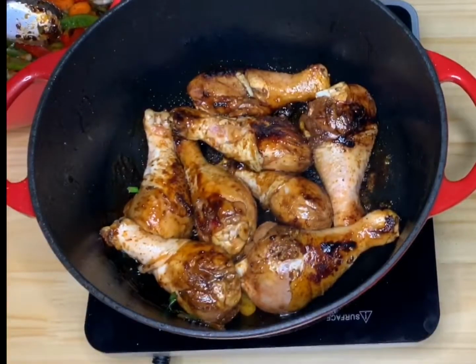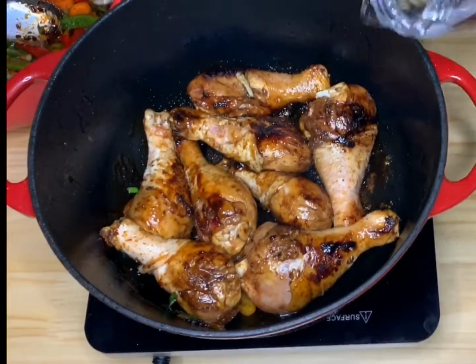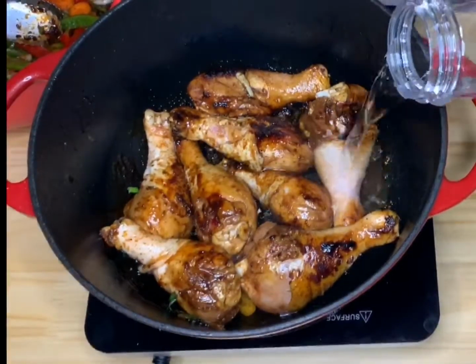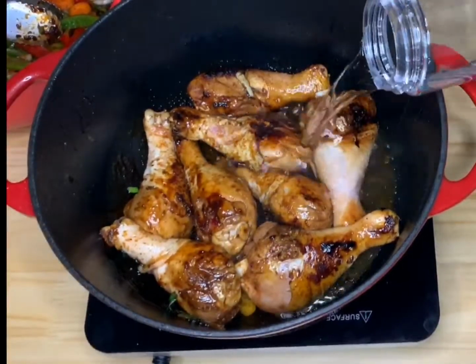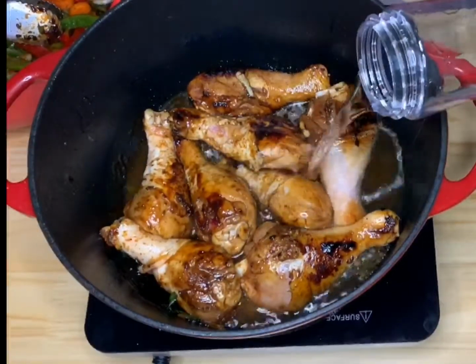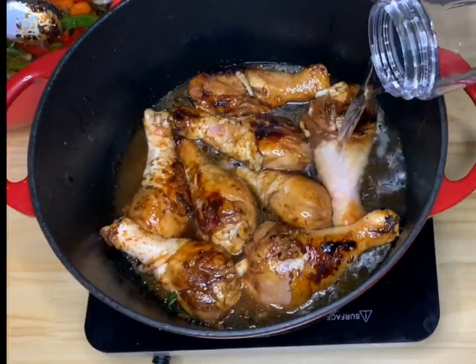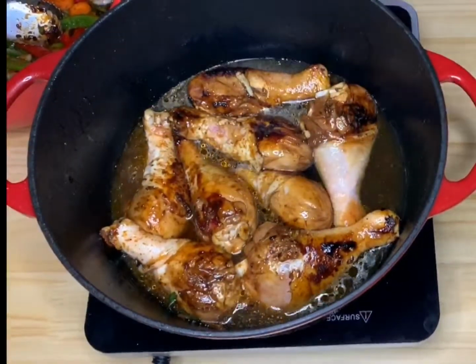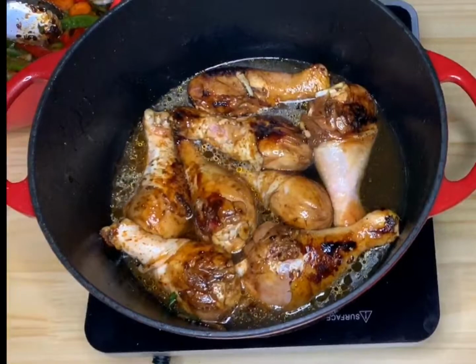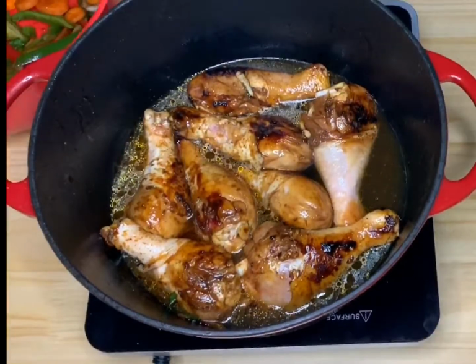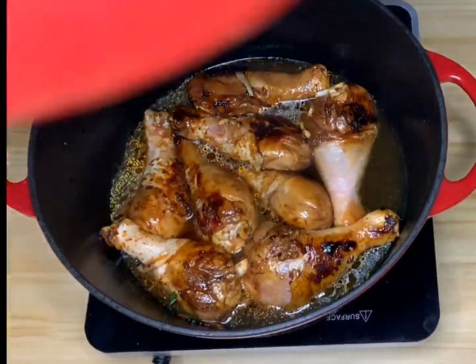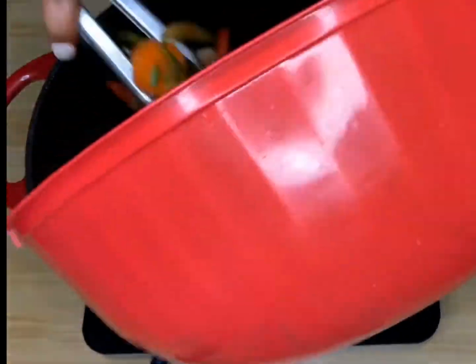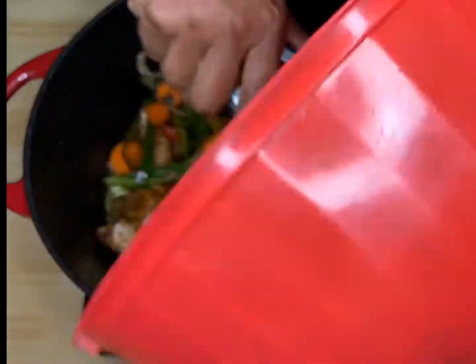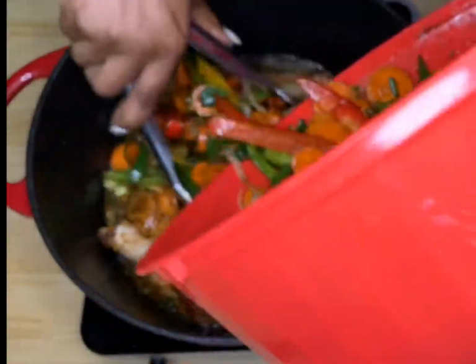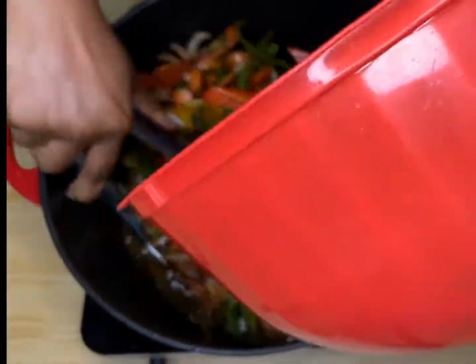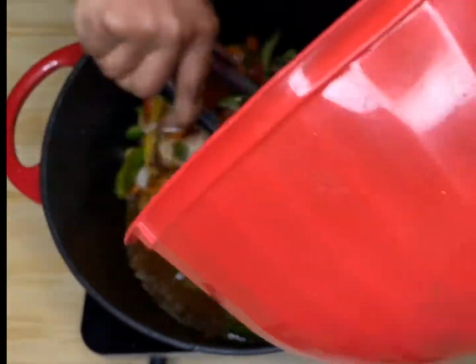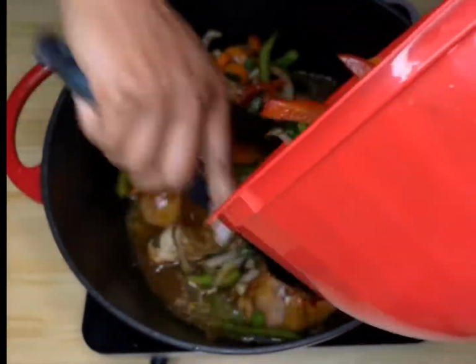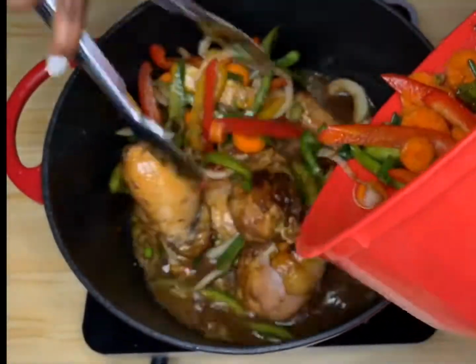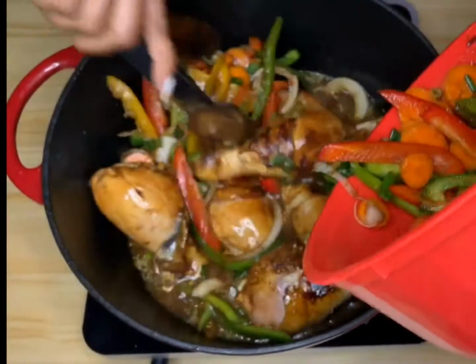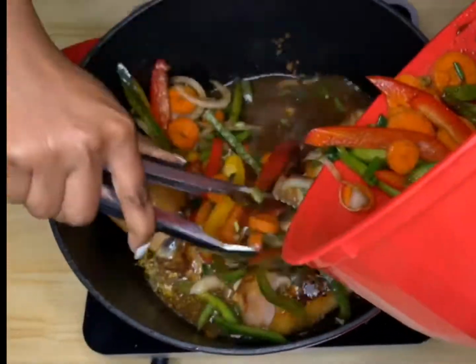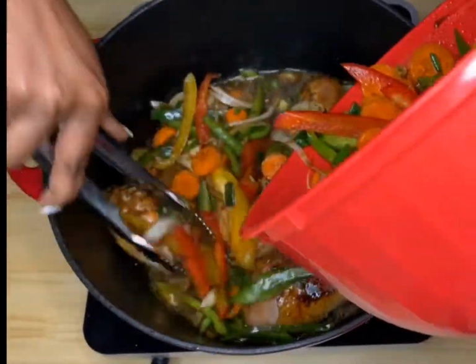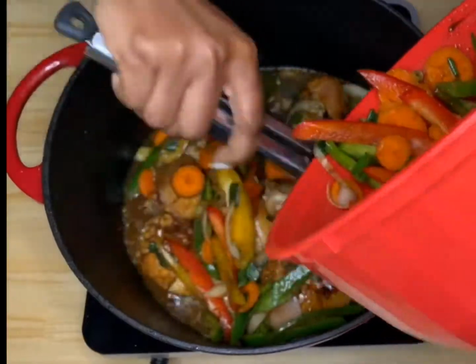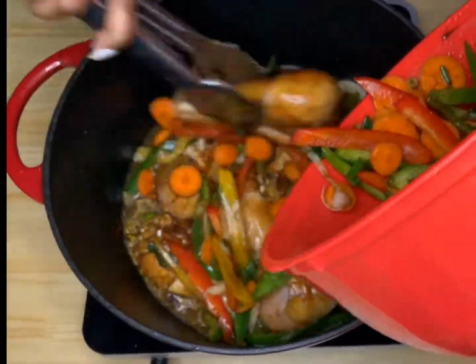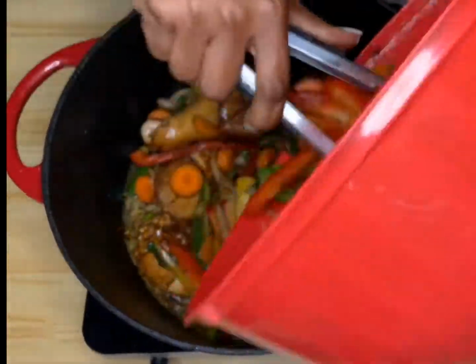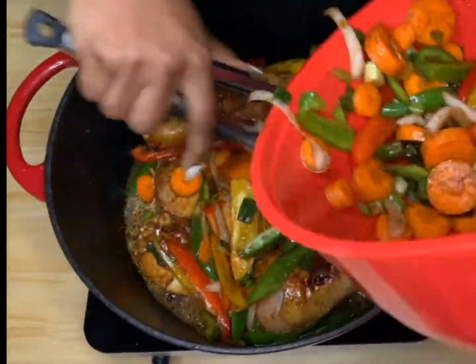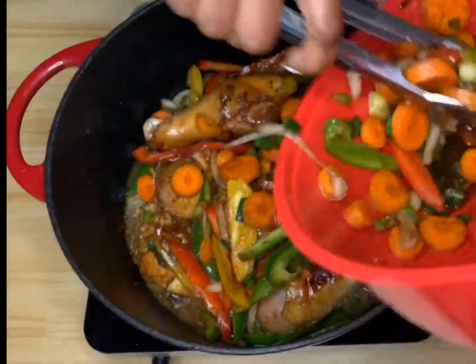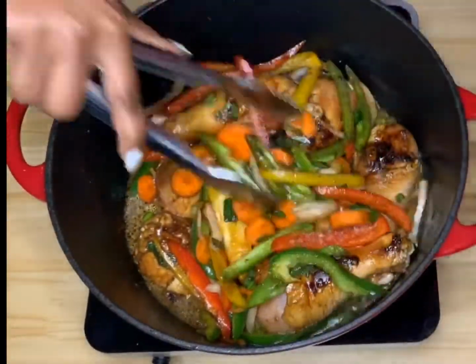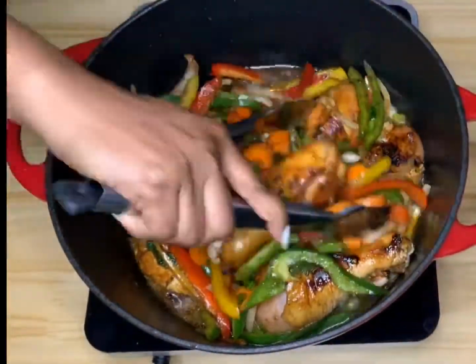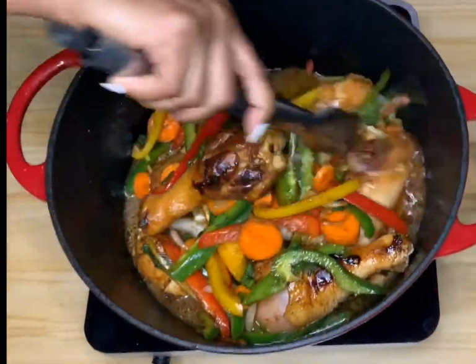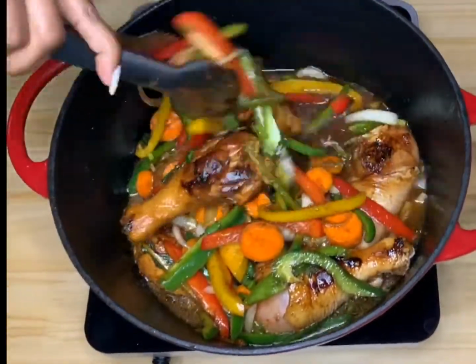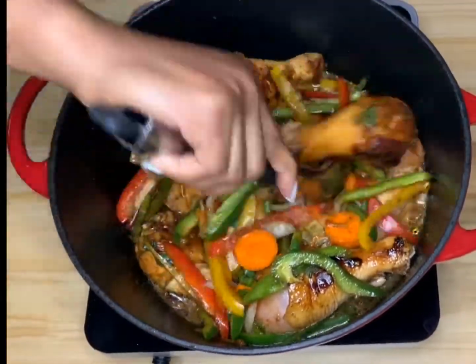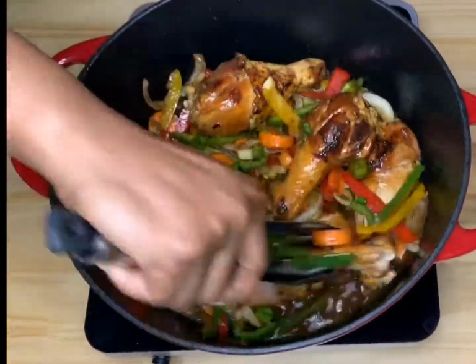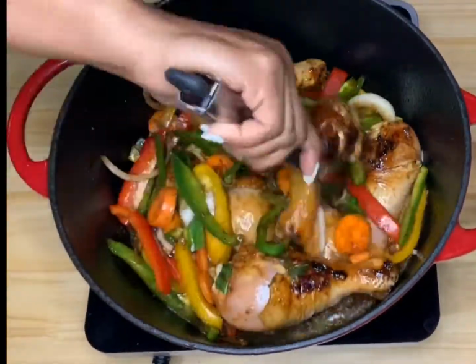Here I'm going to add in my water, then my vegetables, one tablespoon of browning, two tablespoons of ketchup, and some scotch bonnet pepper.